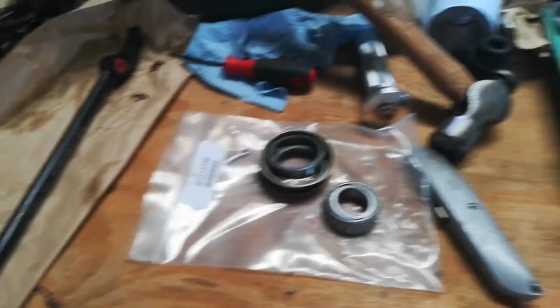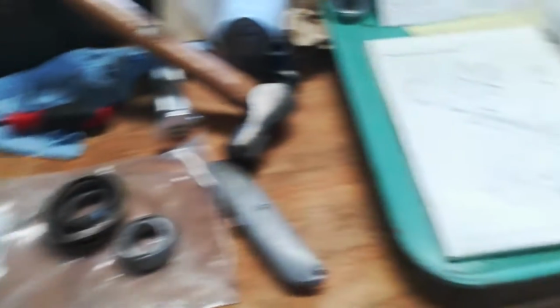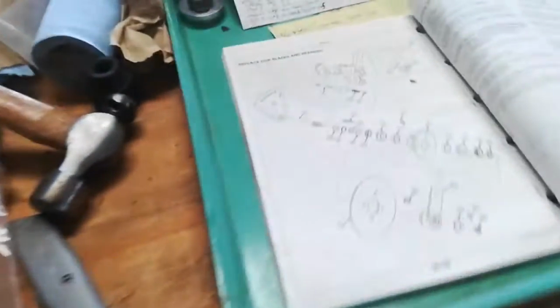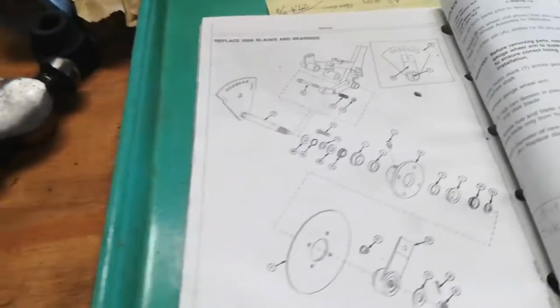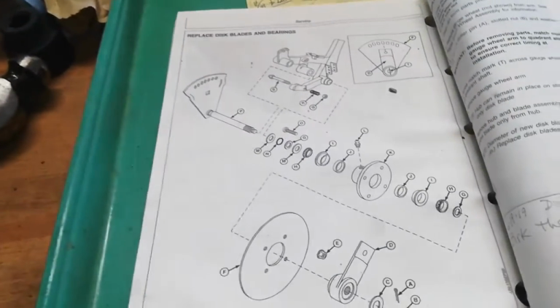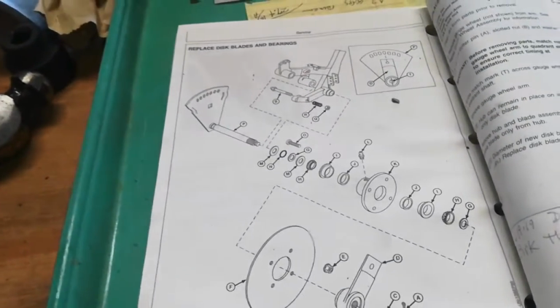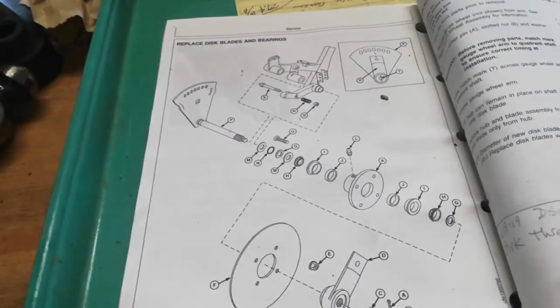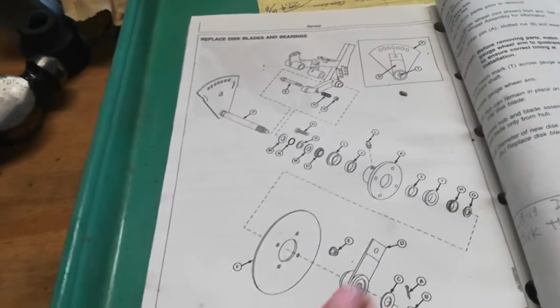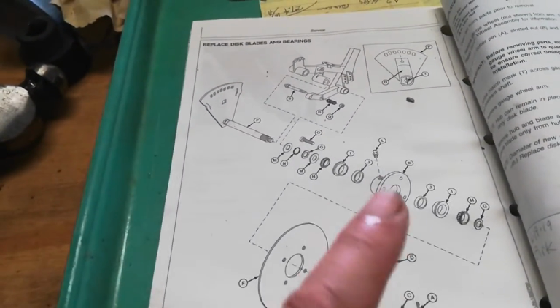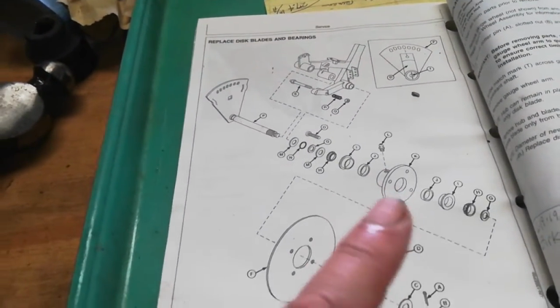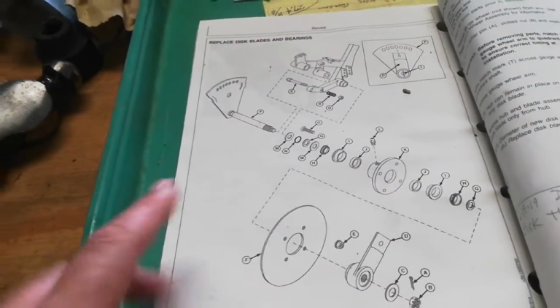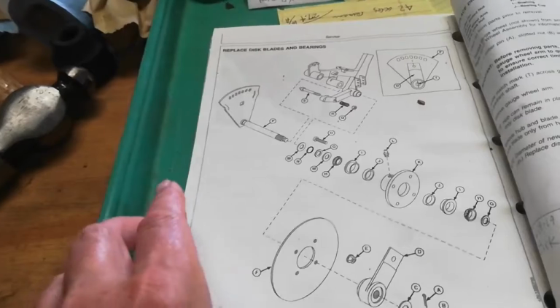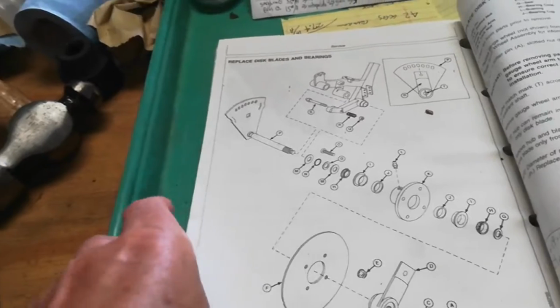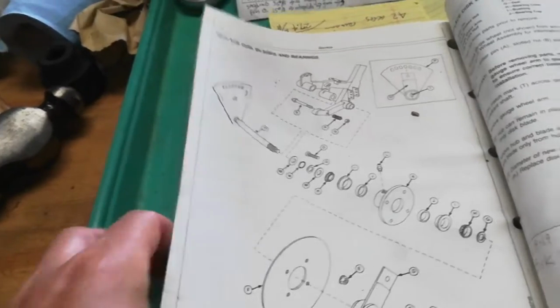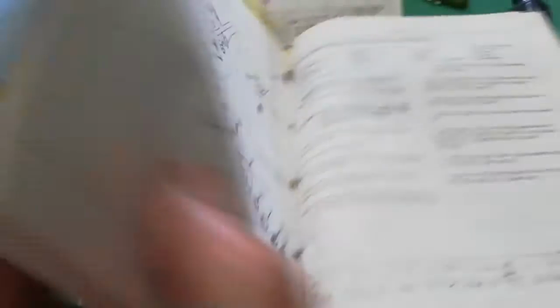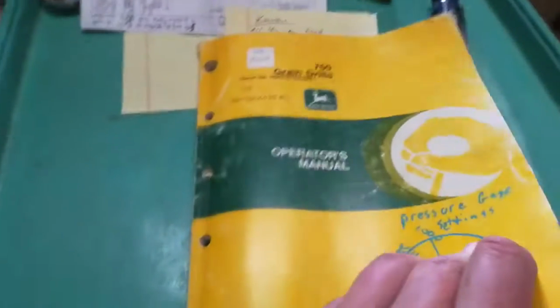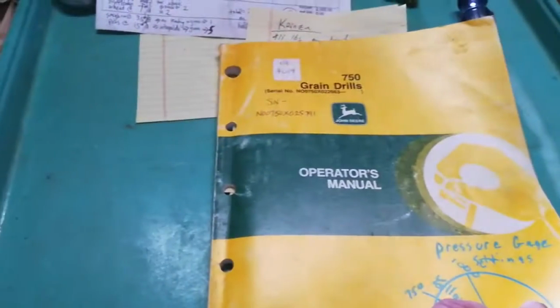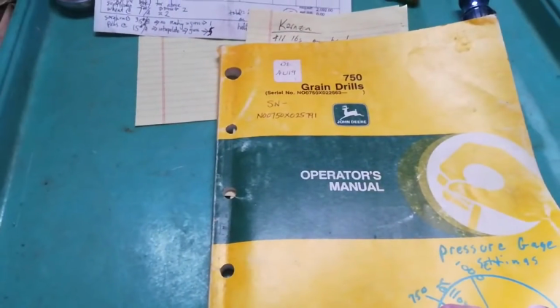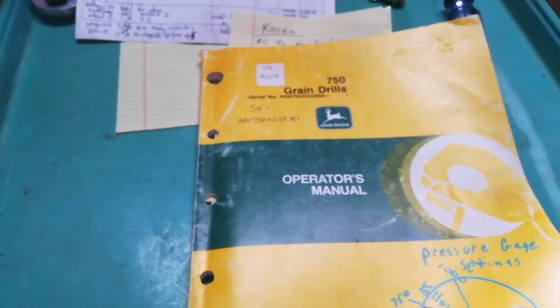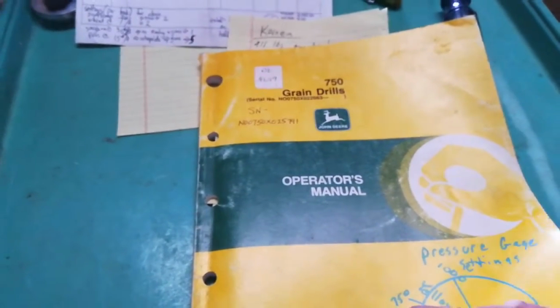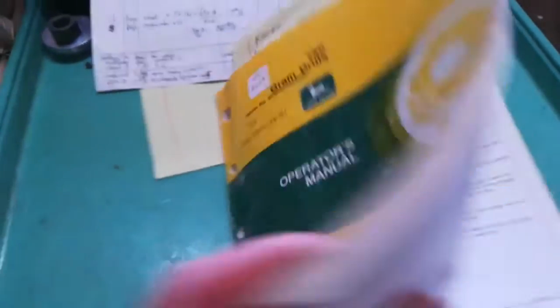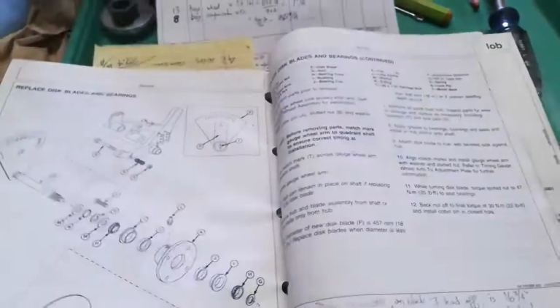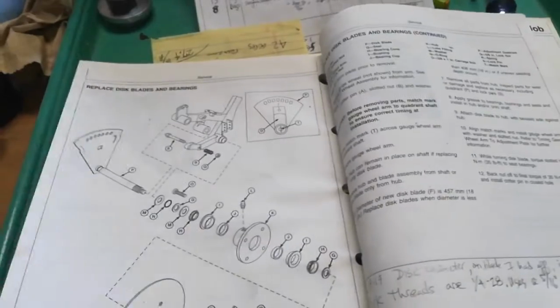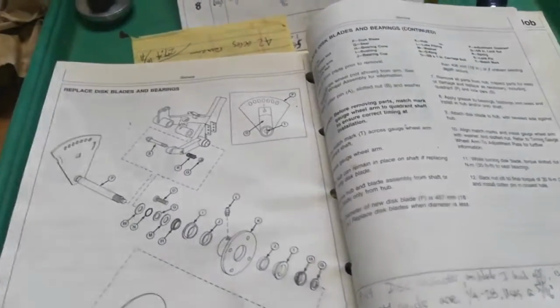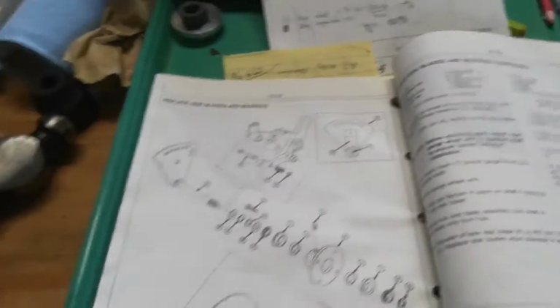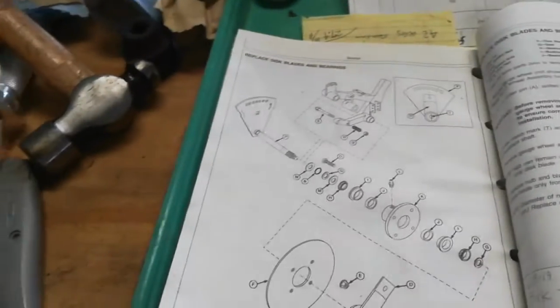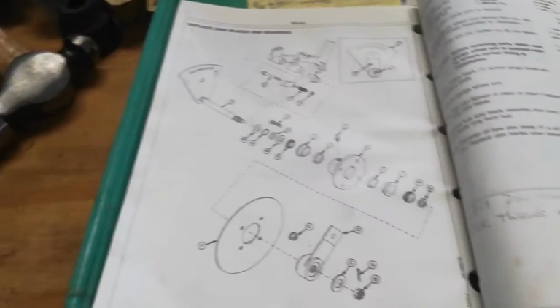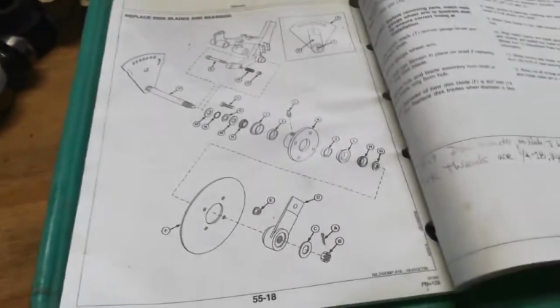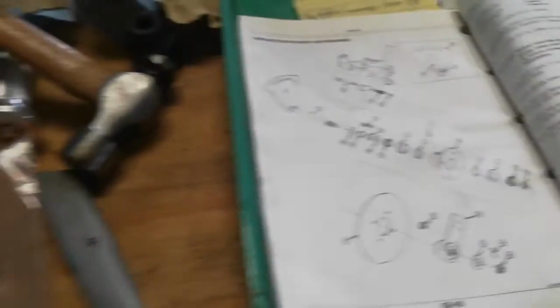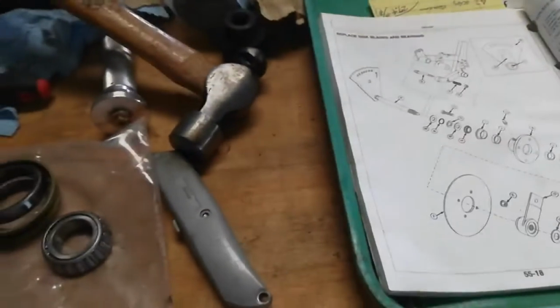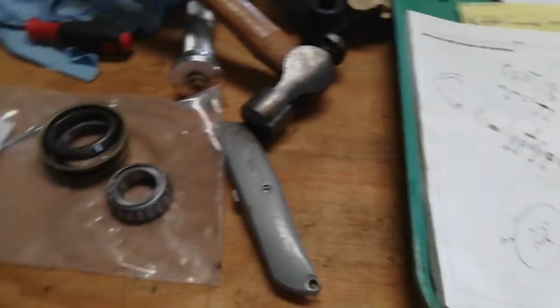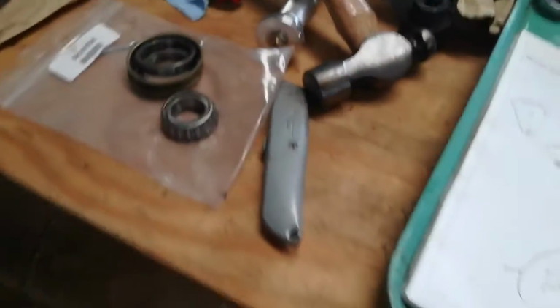I called around a dealer and looked online. This is actually the book — the Deere owner's manual, operator's manual, not the tech manual — so this is an expected repair. They just go bad over time.